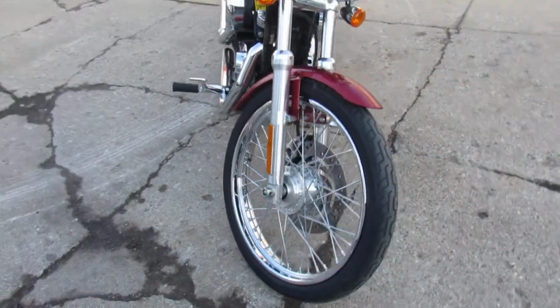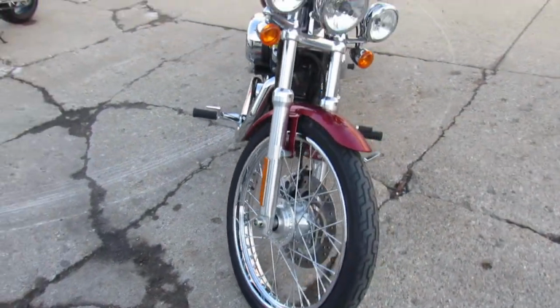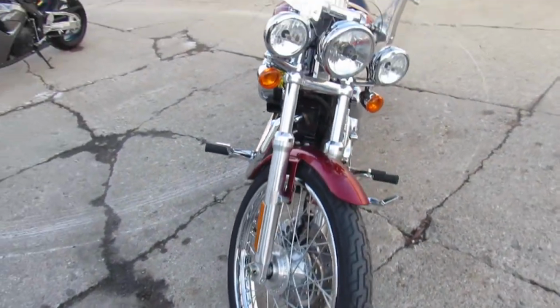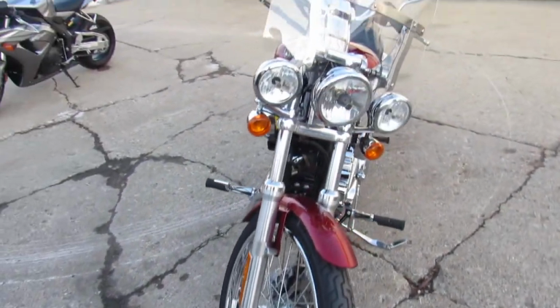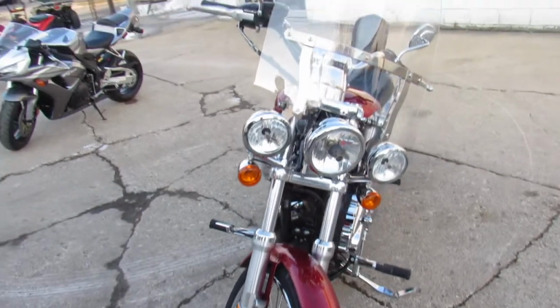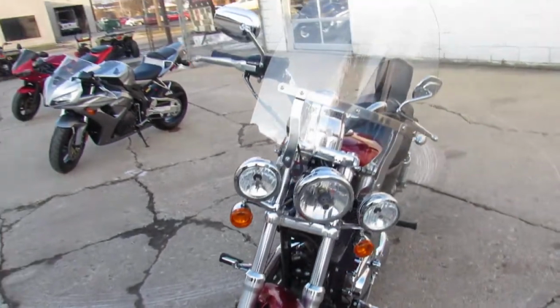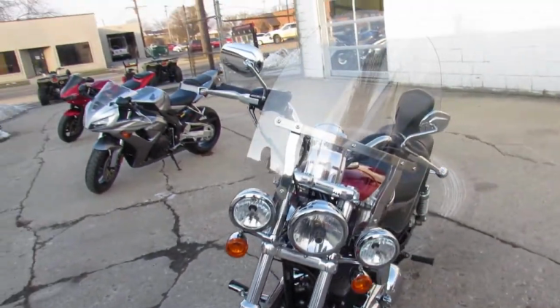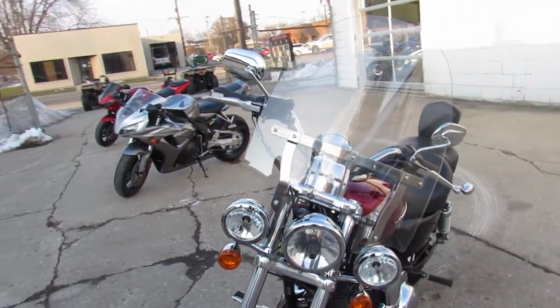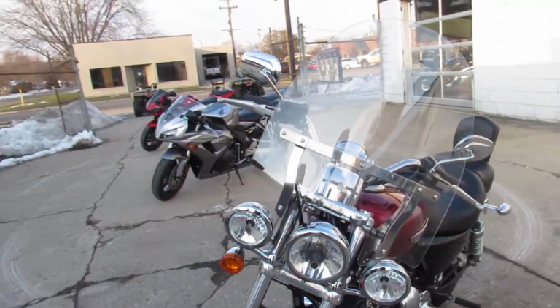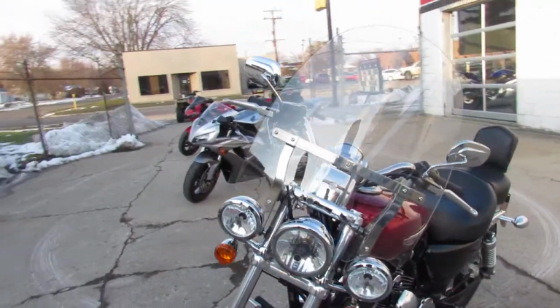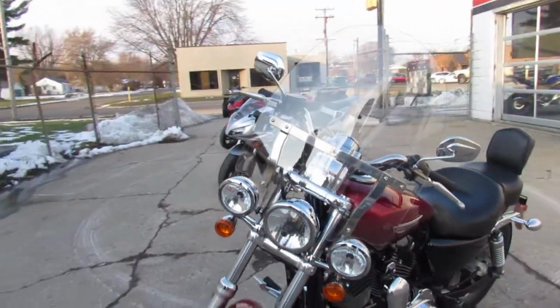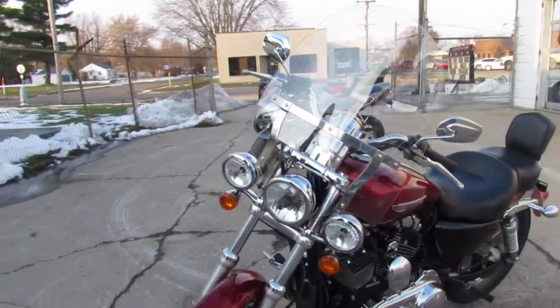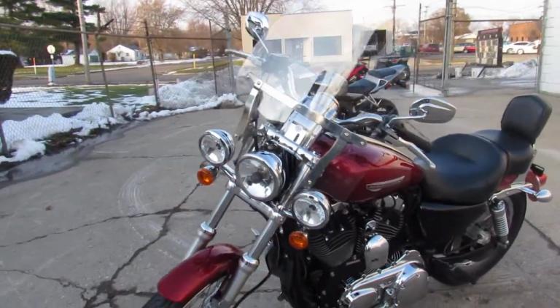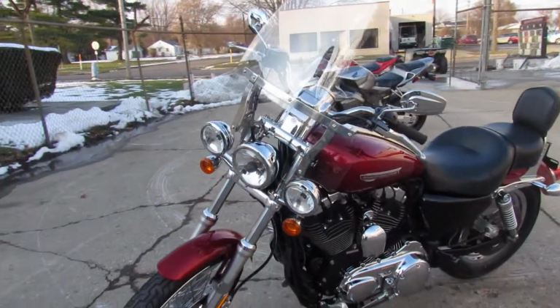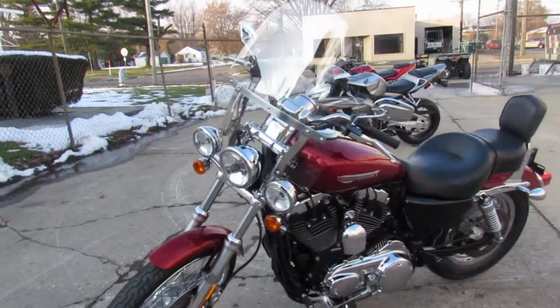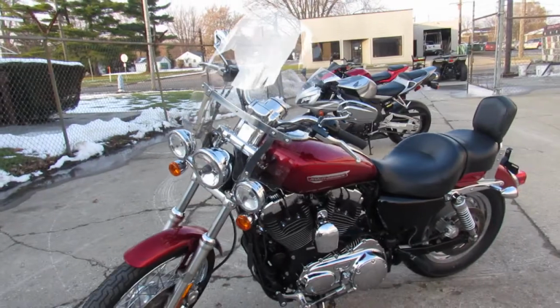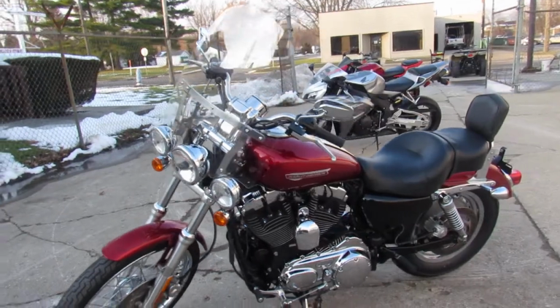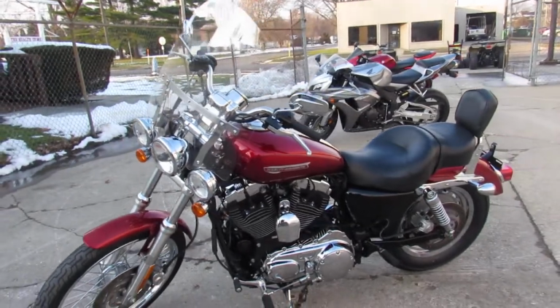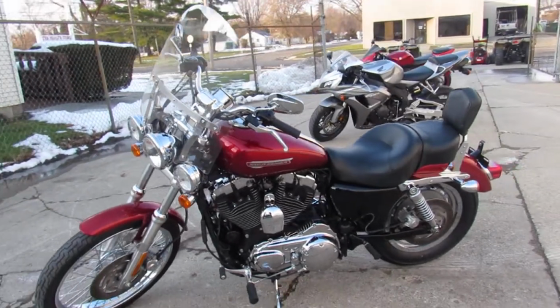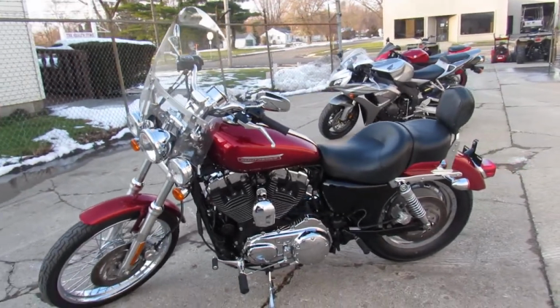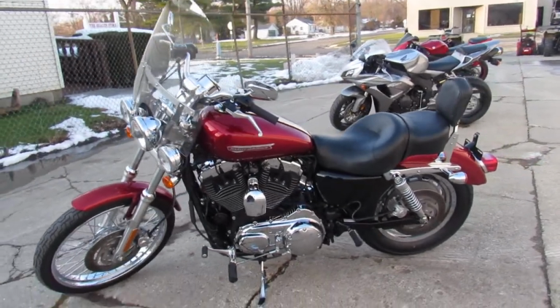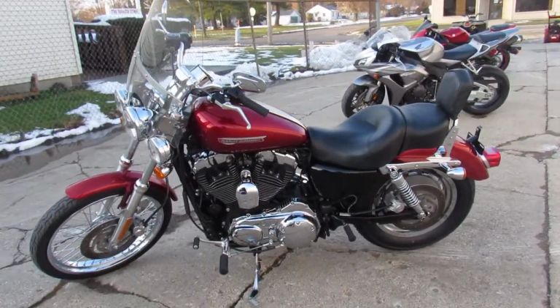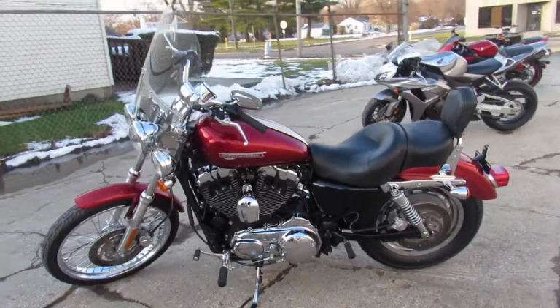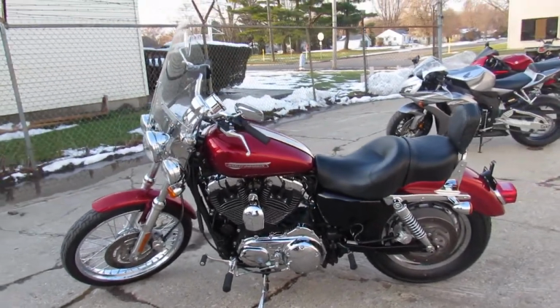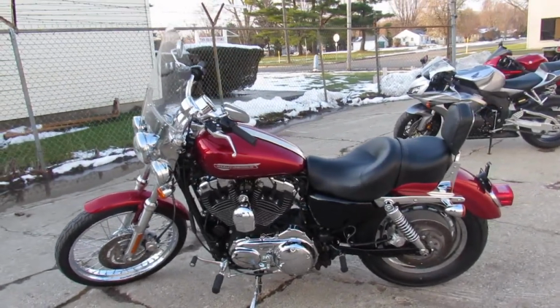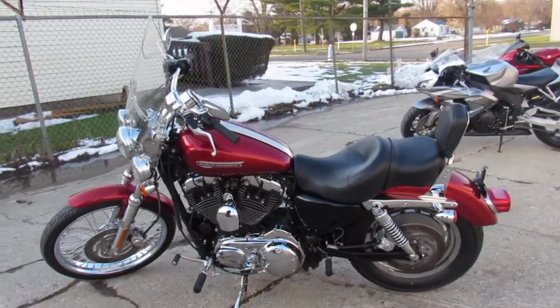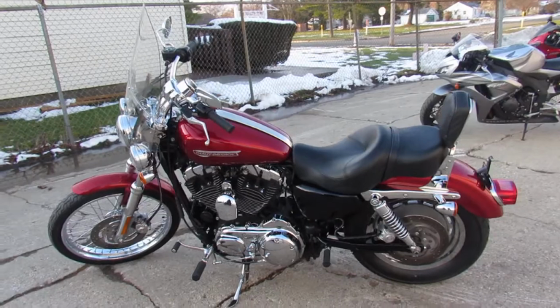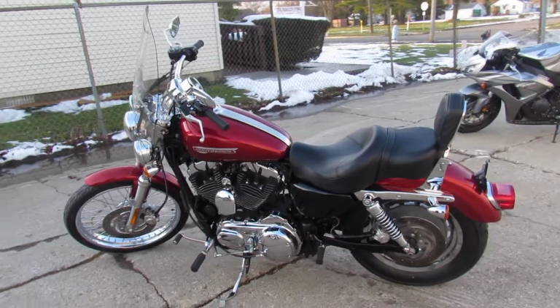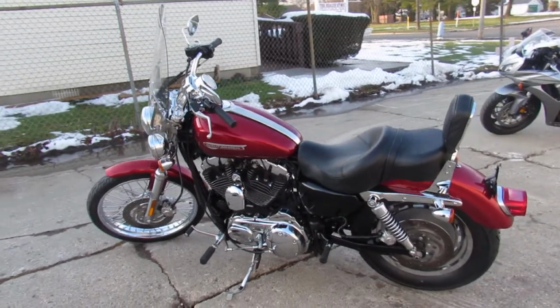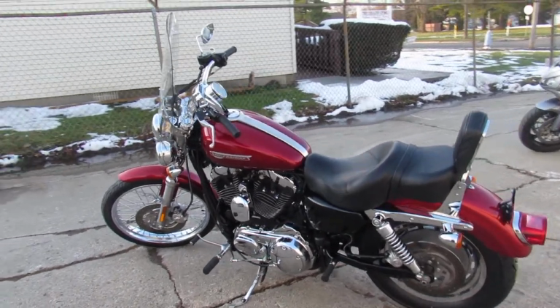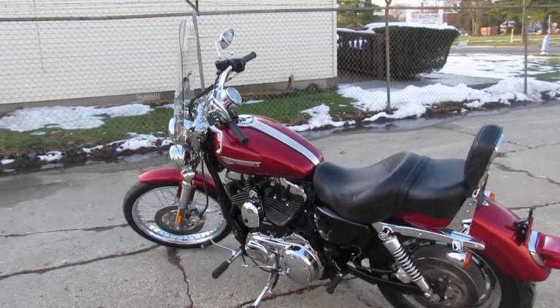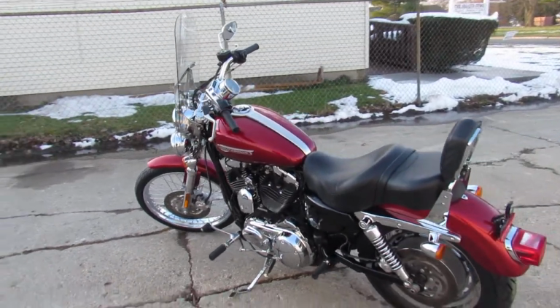This one here is a 2008 XL1200 for sale, only has 6,743 miles. It's a sharp Harley in metallic red, tons of chrome, comes with a windshield backrest, and a Vance & Hines exhaust that makes this sporty sound as cool as it looks.